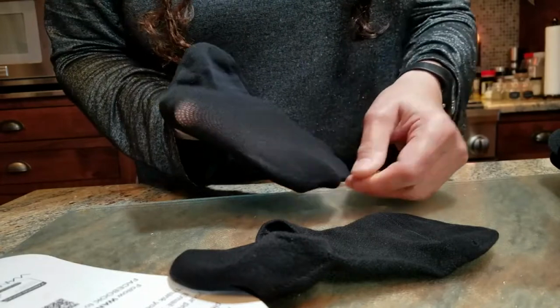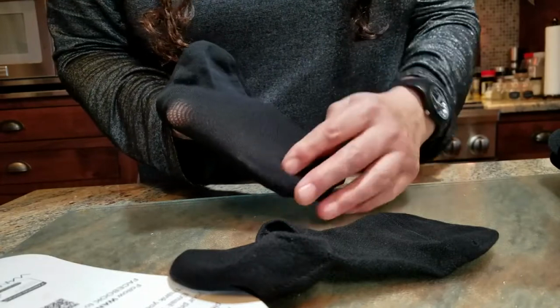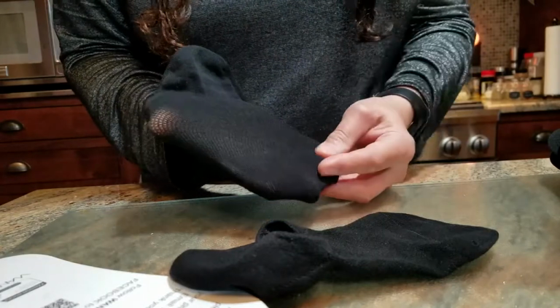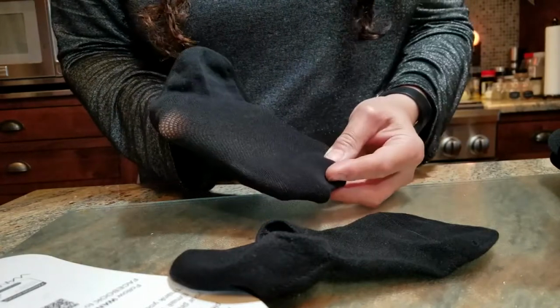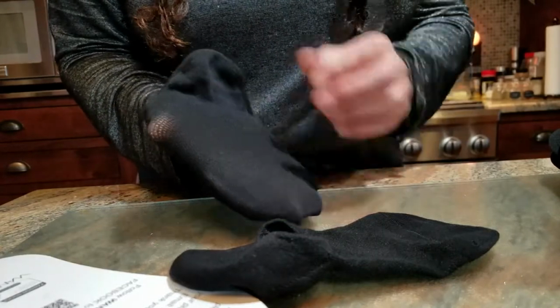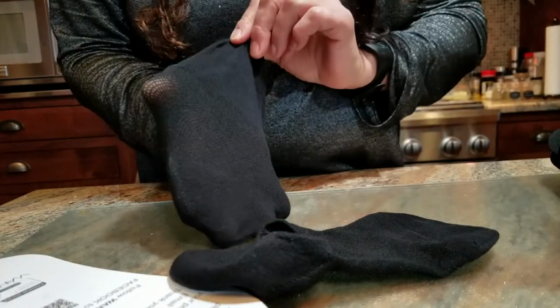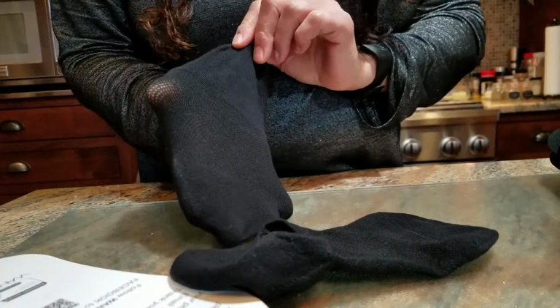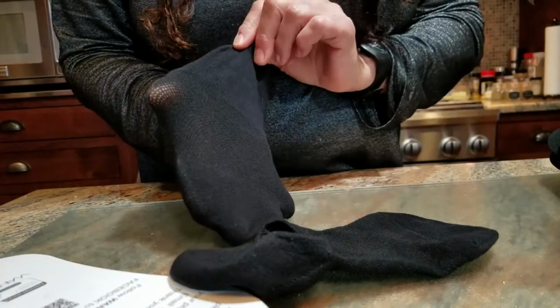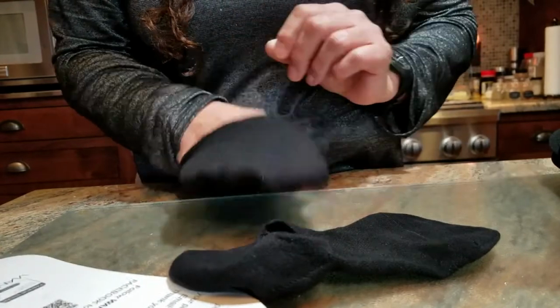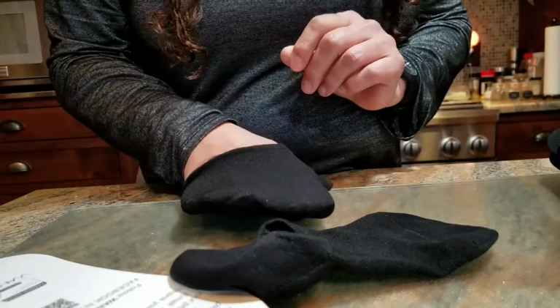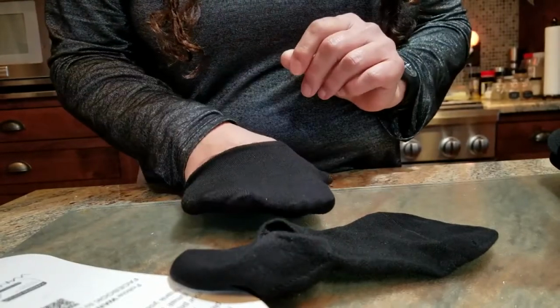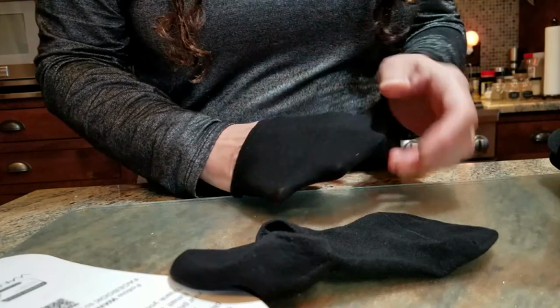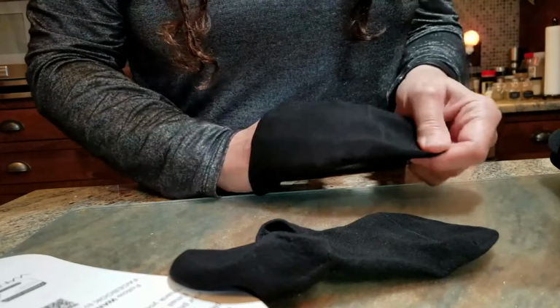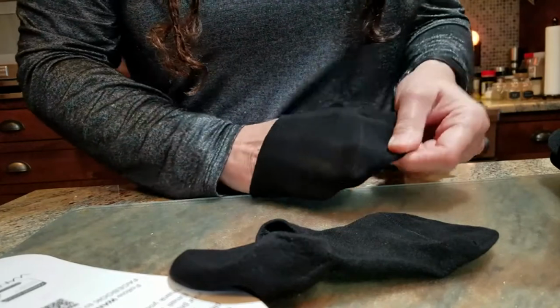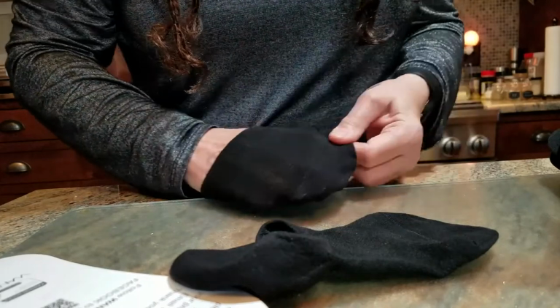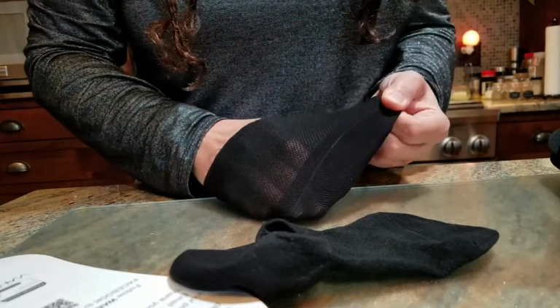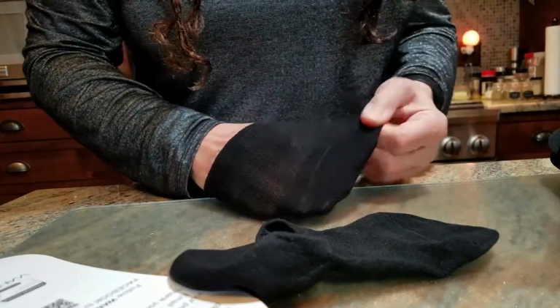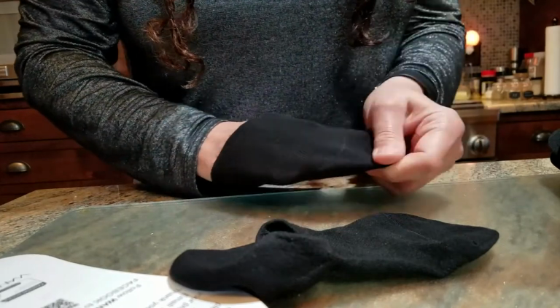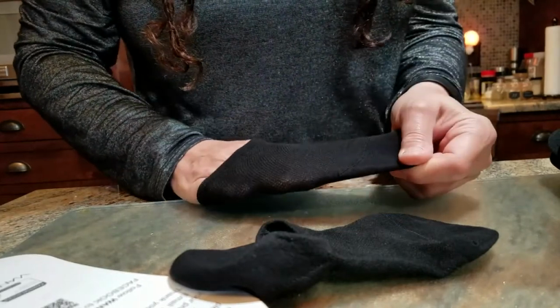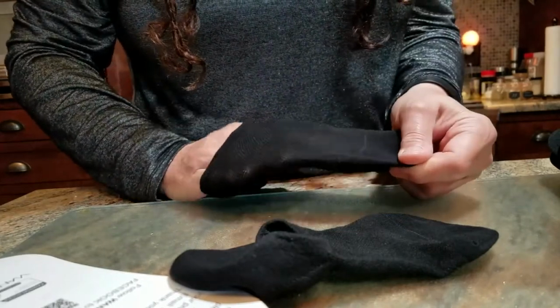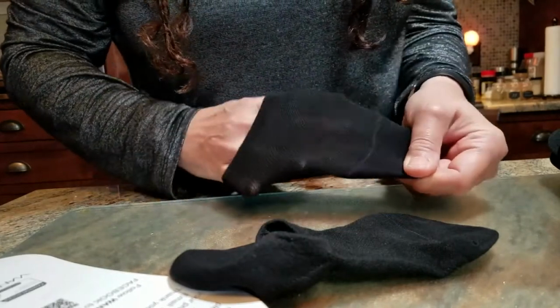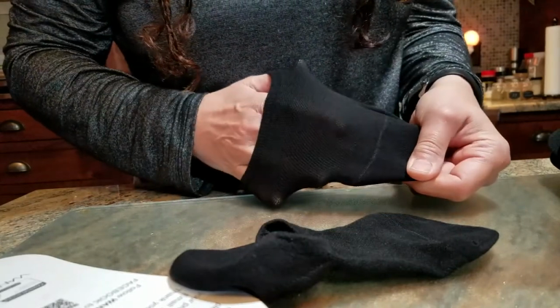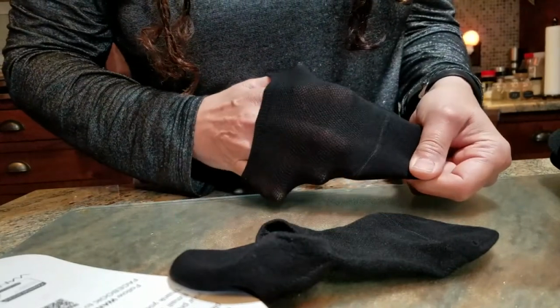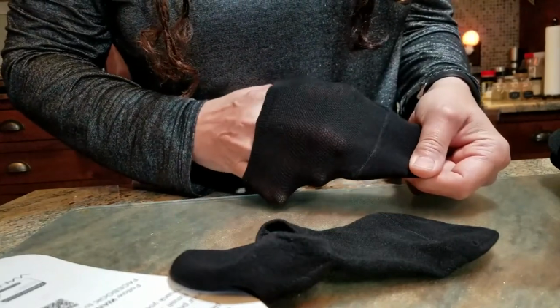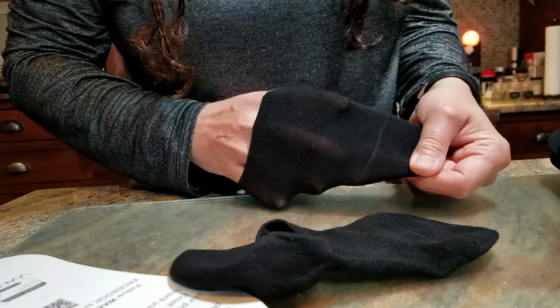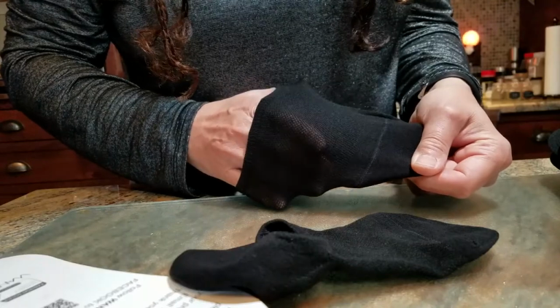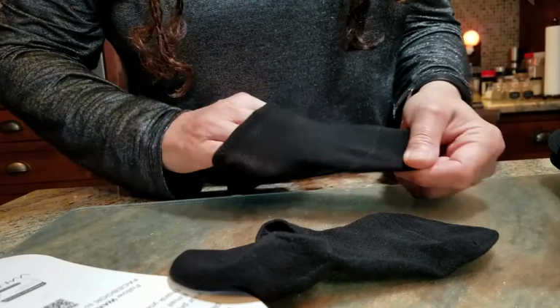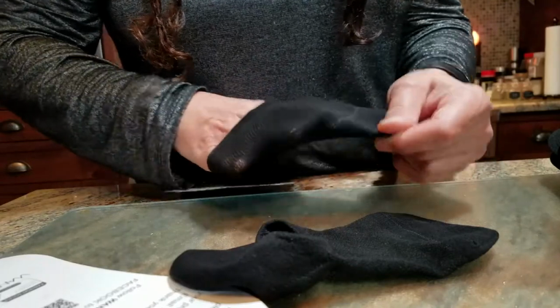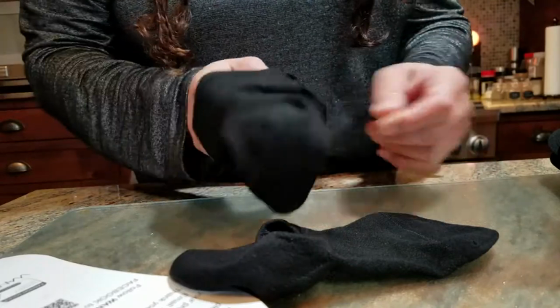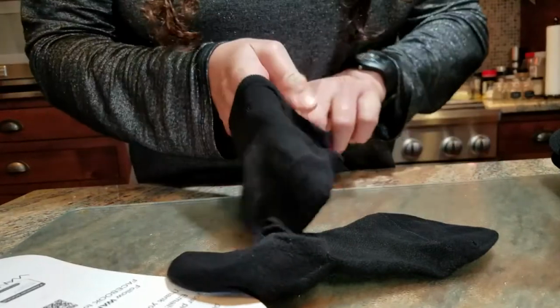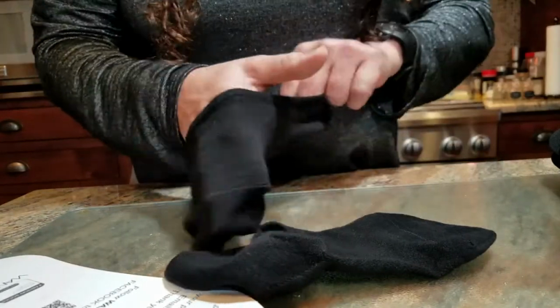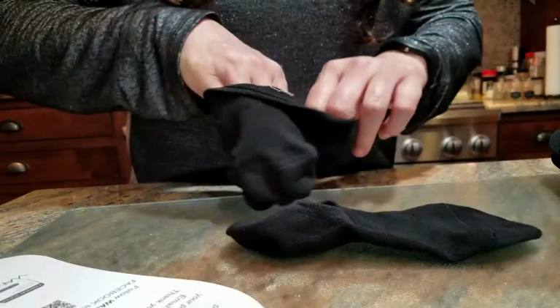You have a reinforced toe and reinforced heel — the places where you put pressure. The stitching throughout is really good. It's kind of like a latticework. Very stretchy, very comfortable.